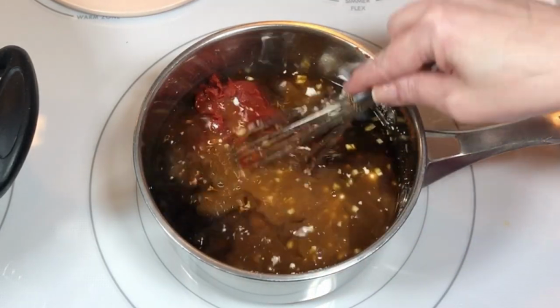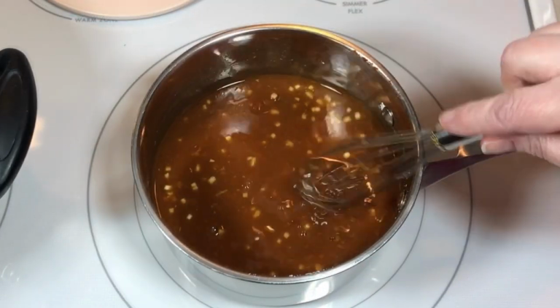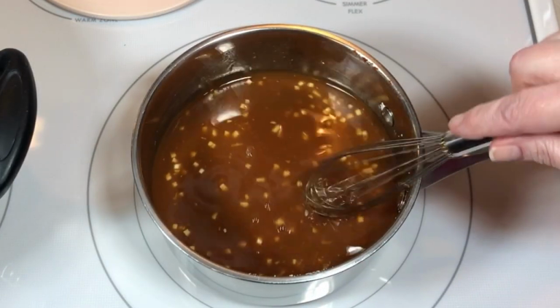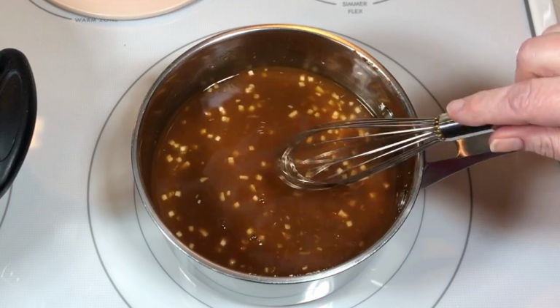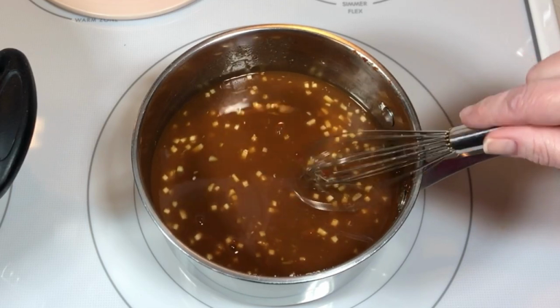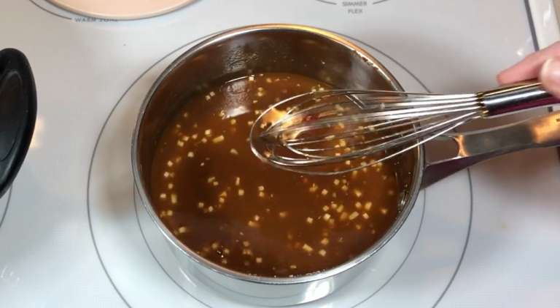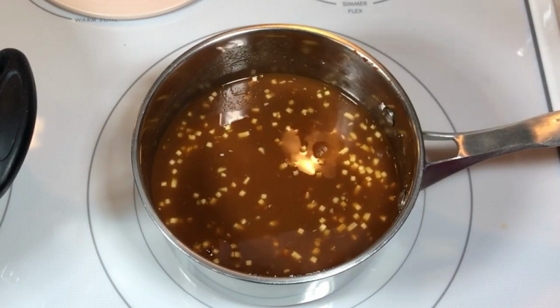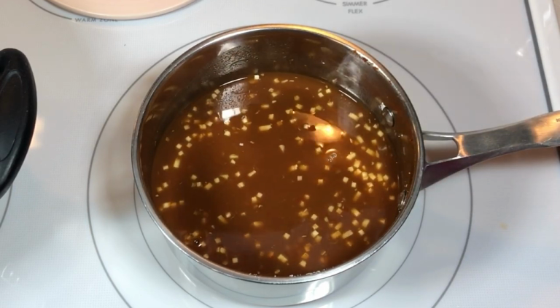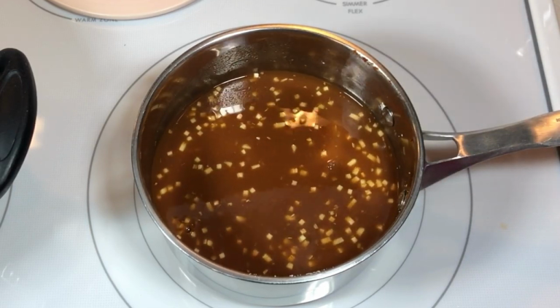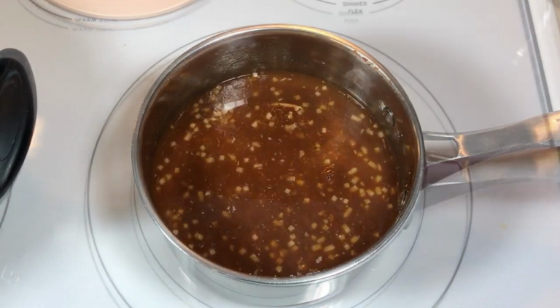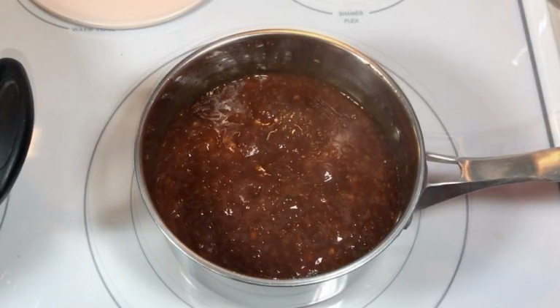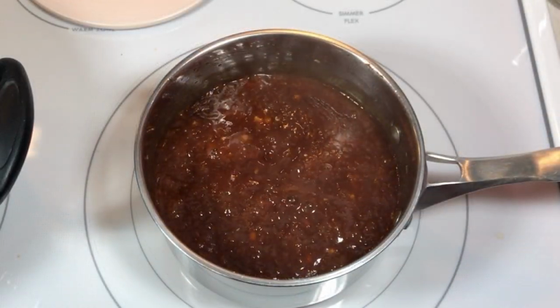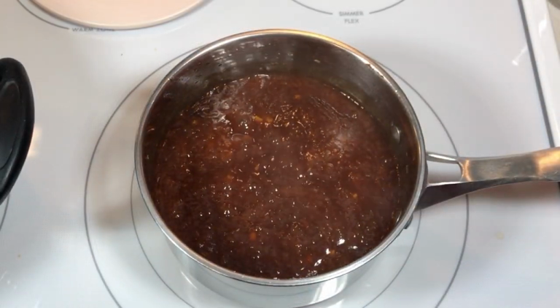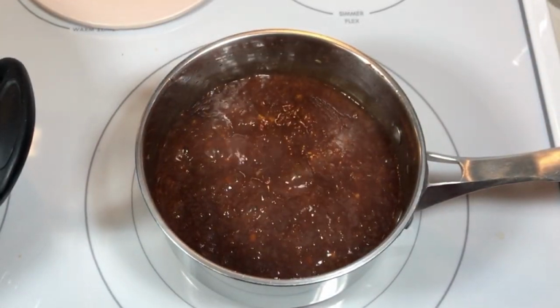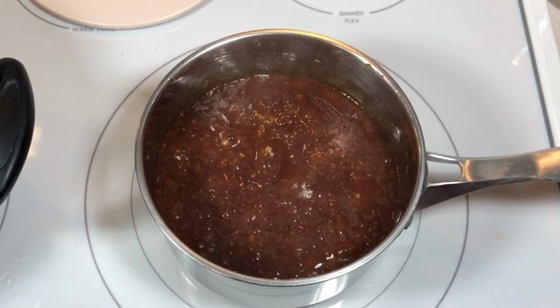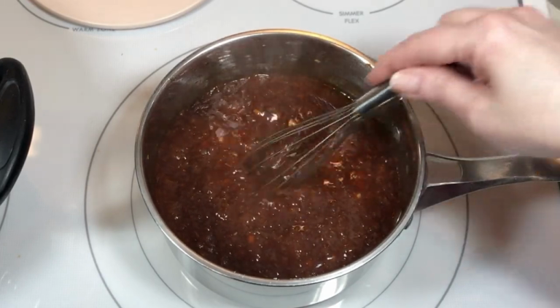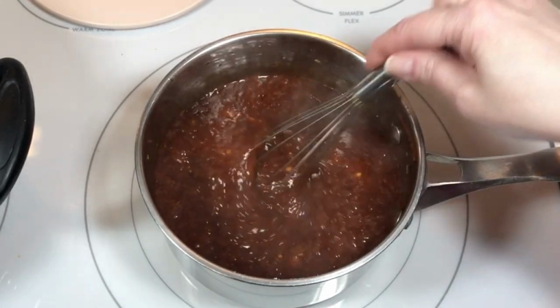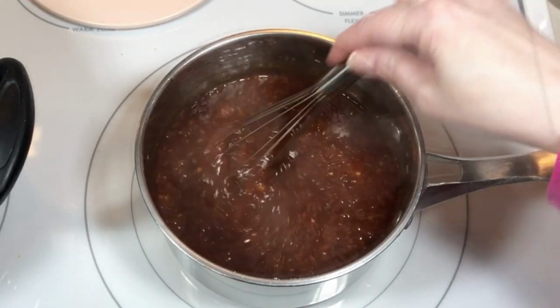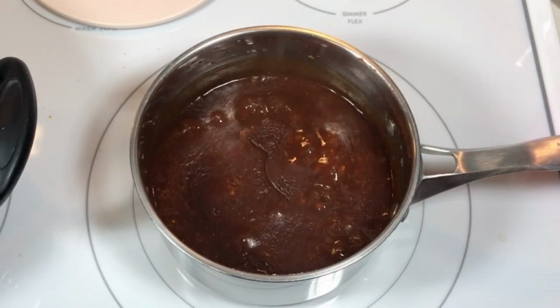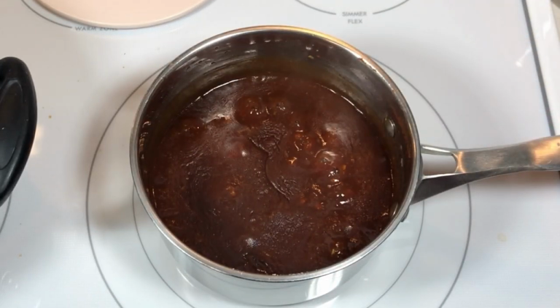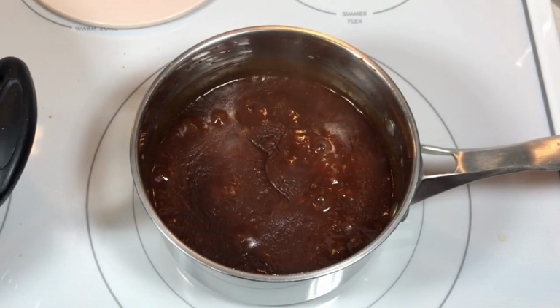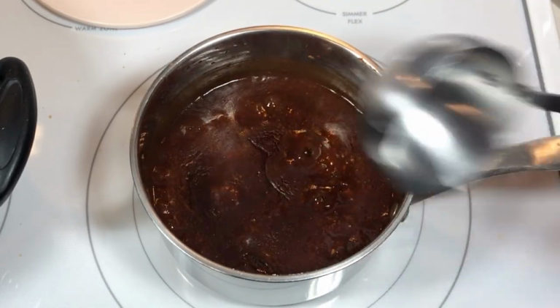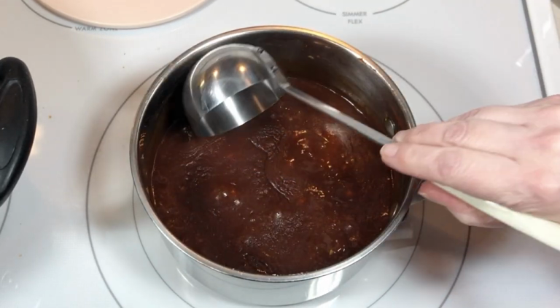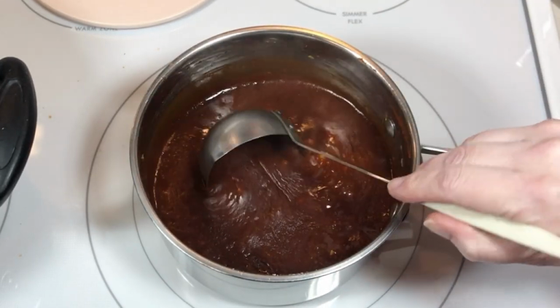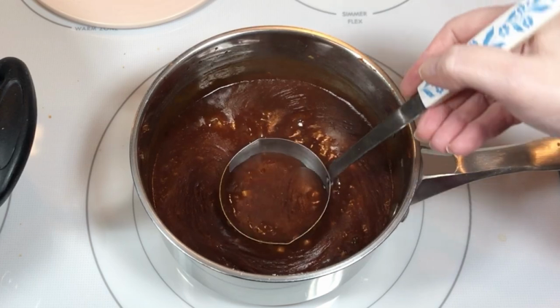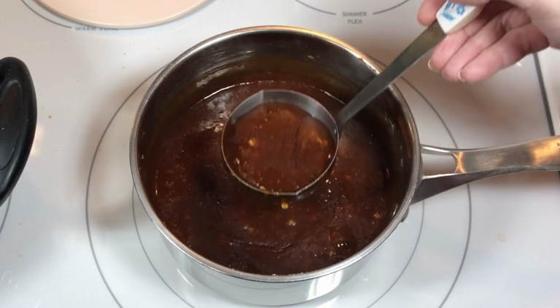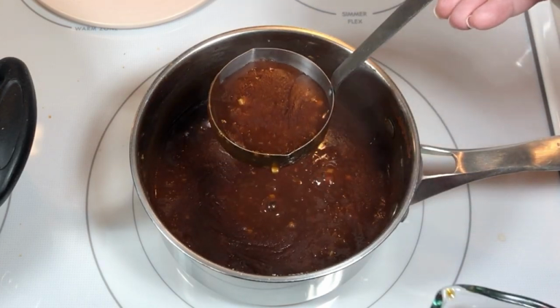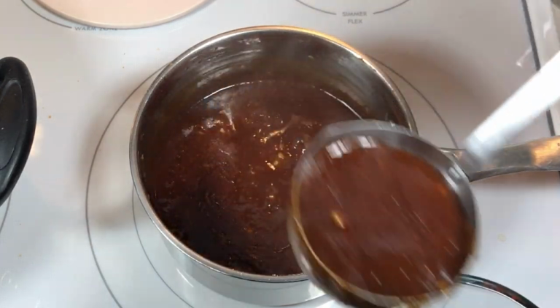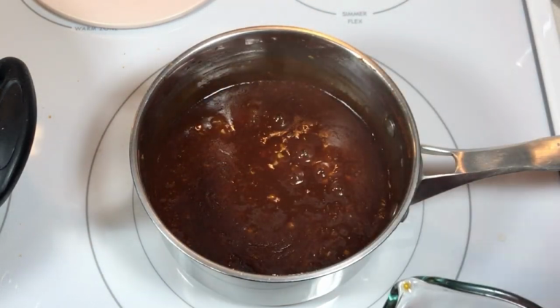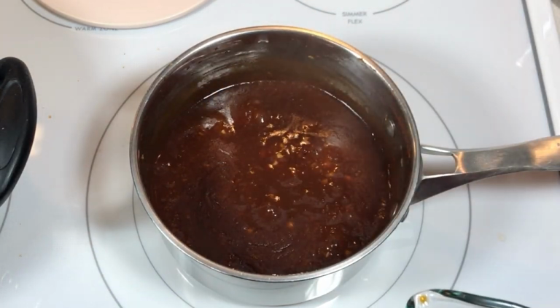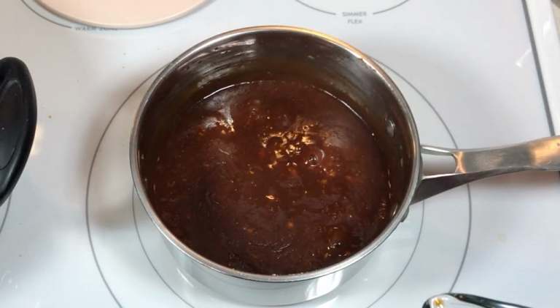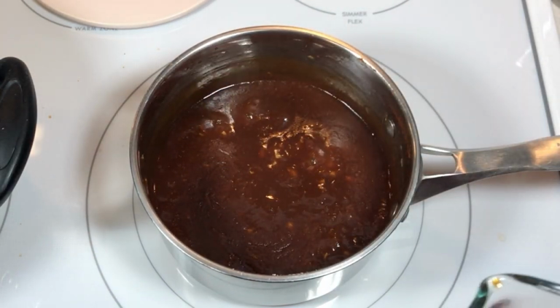Then I brought it to a boil, reduced the heat, and simmered it until it was thickened — about three minutes. I removed about a quarter cup of the sauce and set the rest aside to cool.